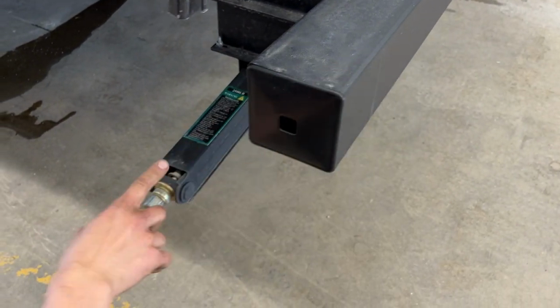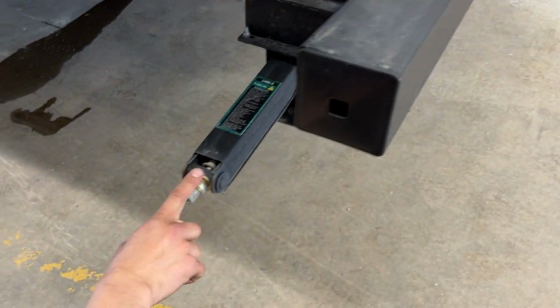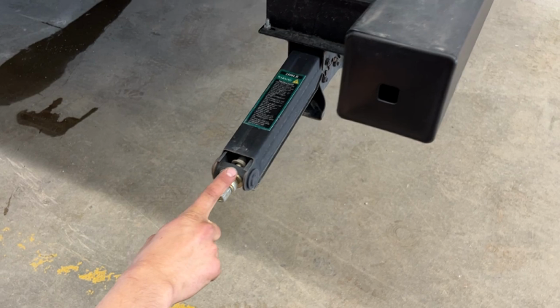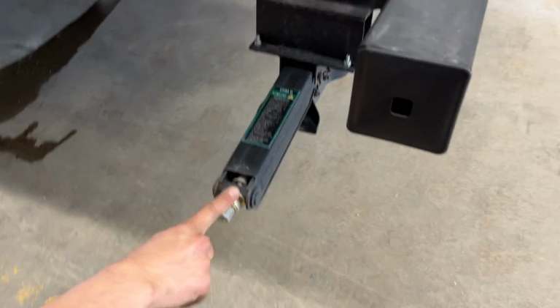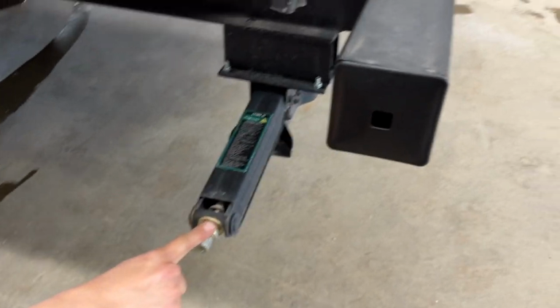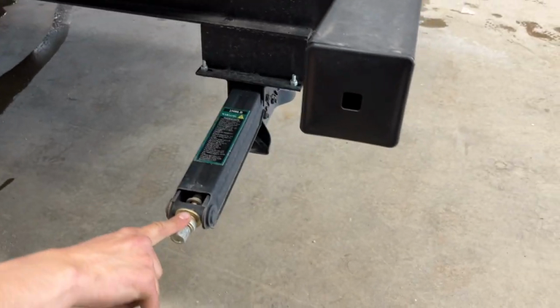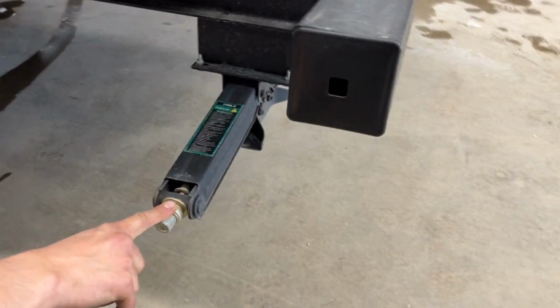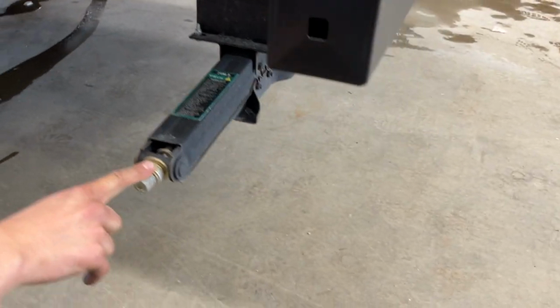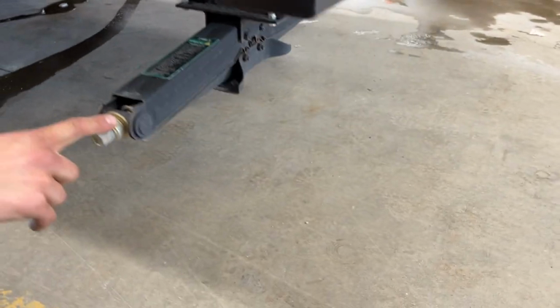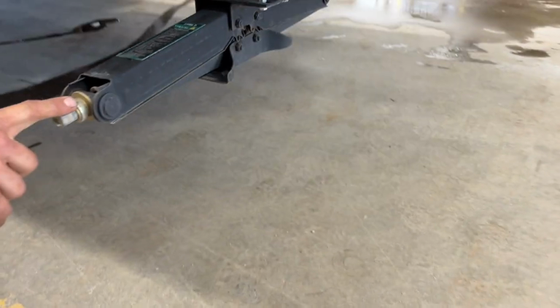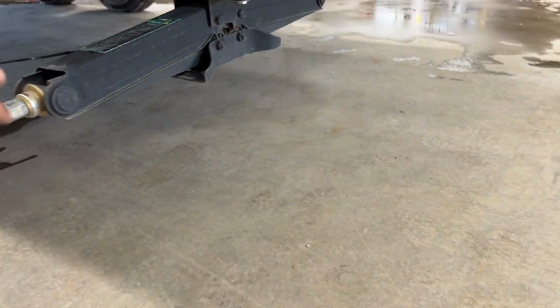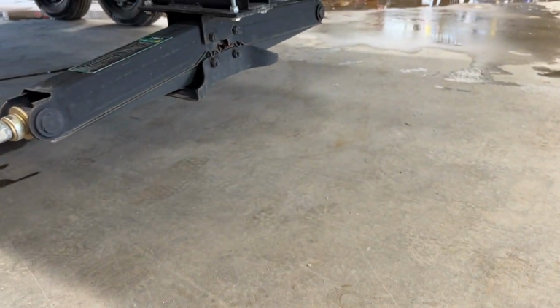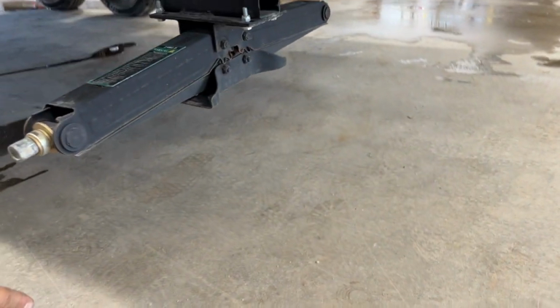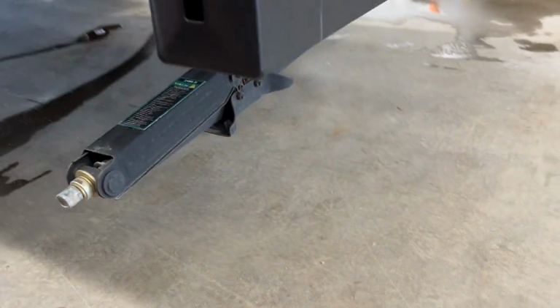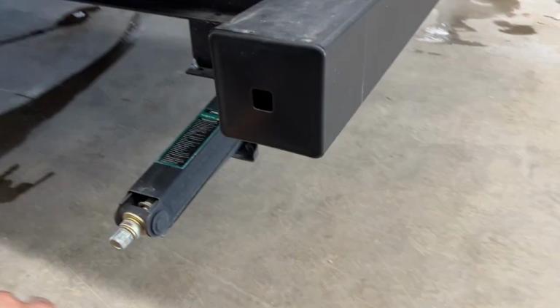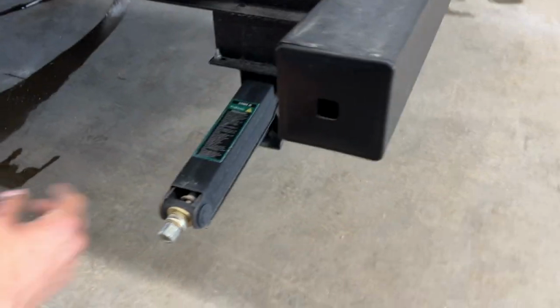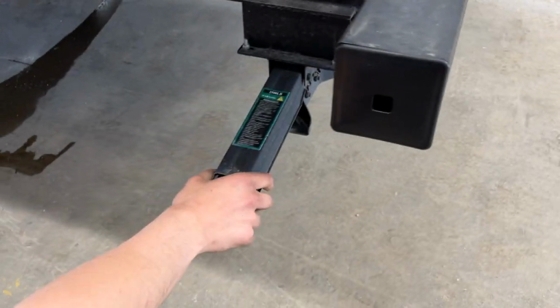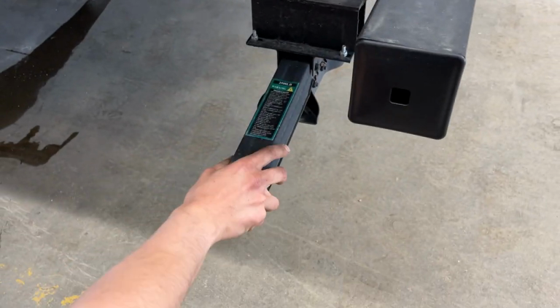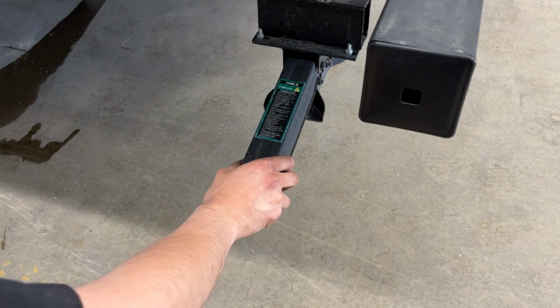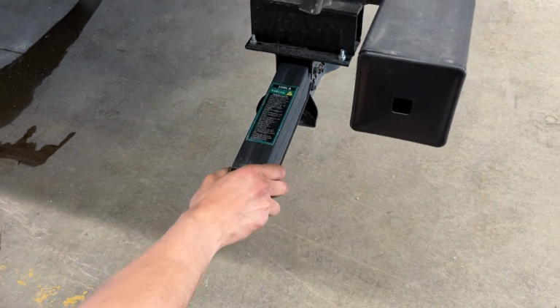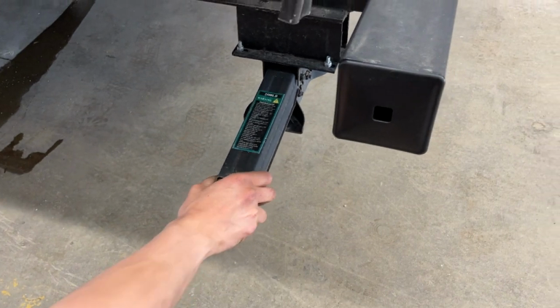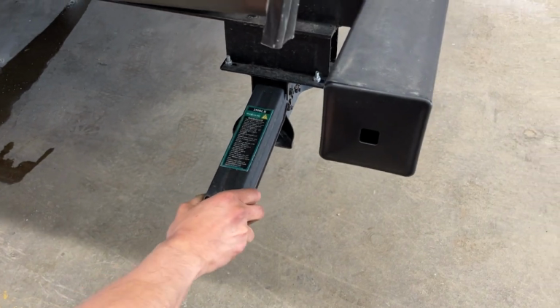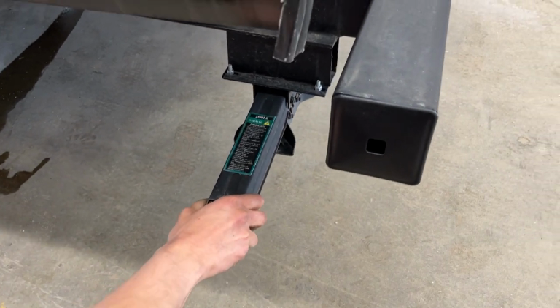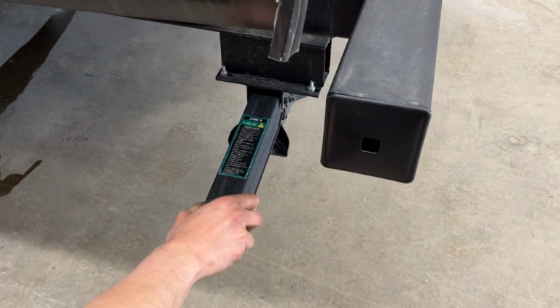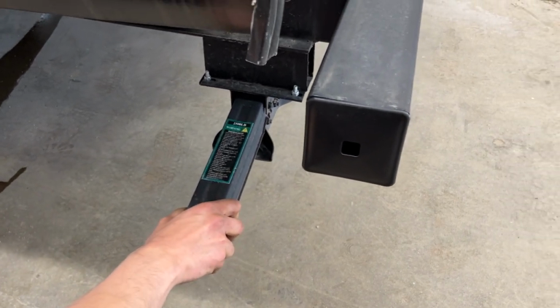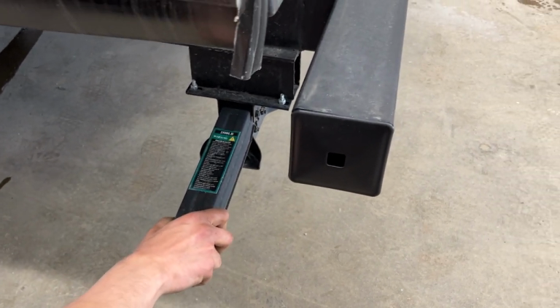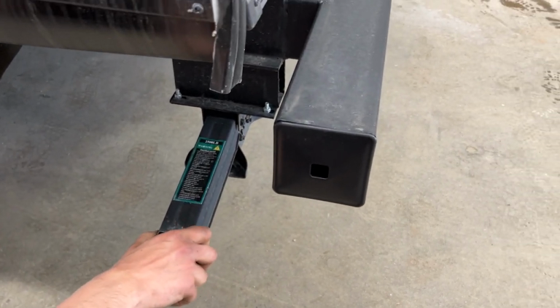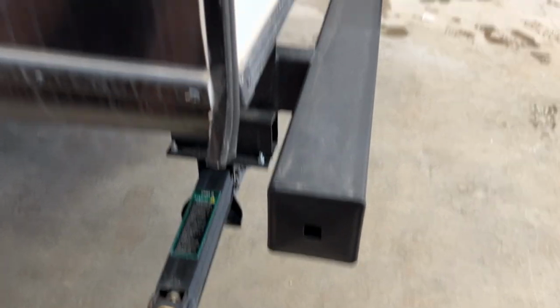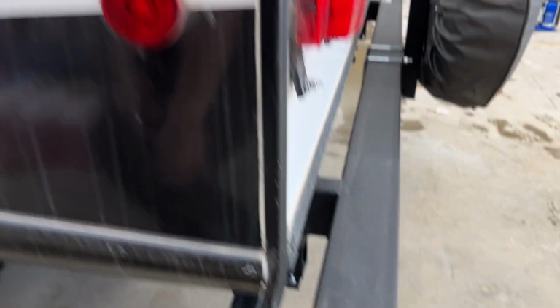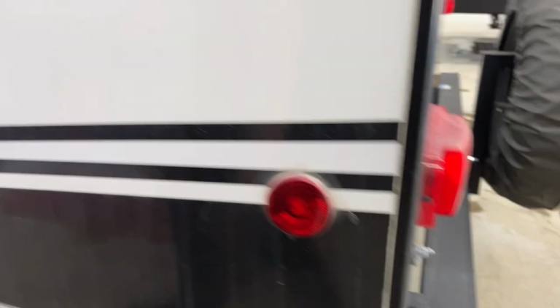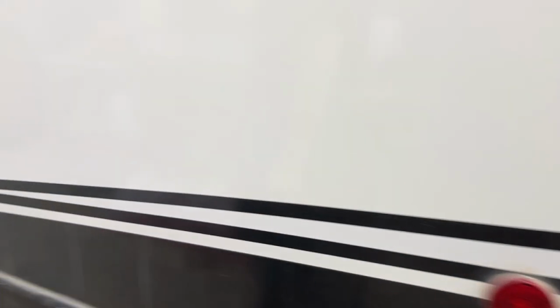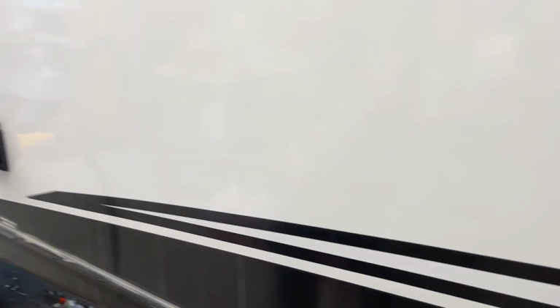In this corner, as well as each corner of the trailer, you're going to find the stabilizer jack. All they do is run down, contact the ground — give it another turn or so just to firm it up — and that'll get rid of any sort of bounce or sway in the unit. It keeps things firm while you're out camping.